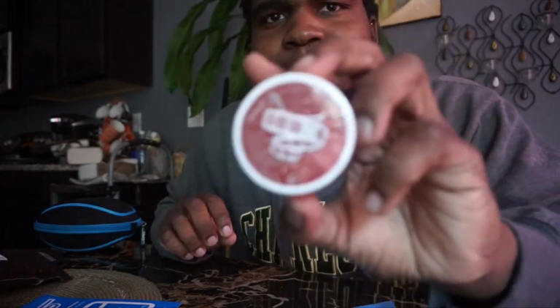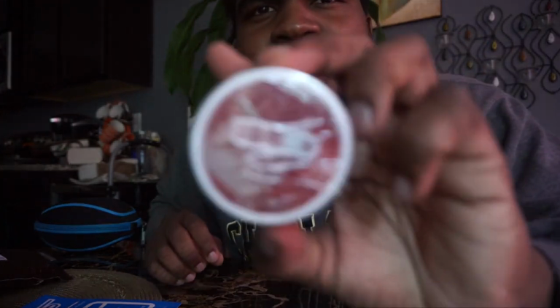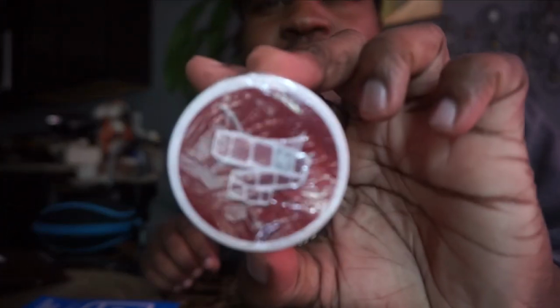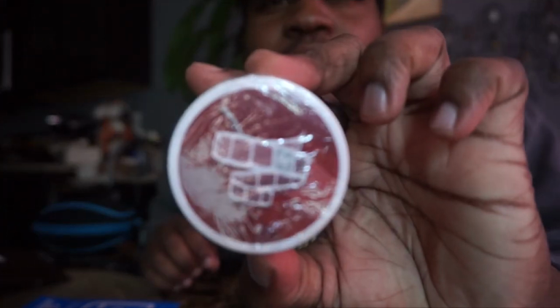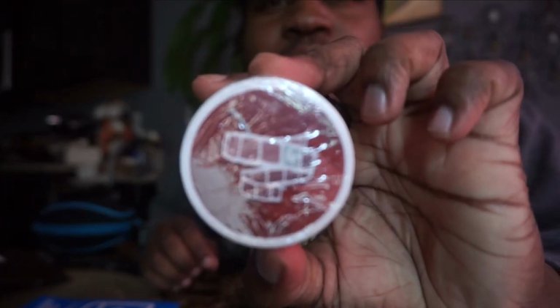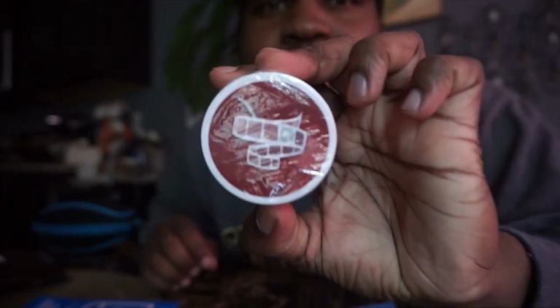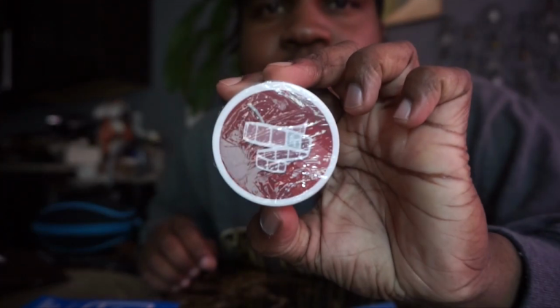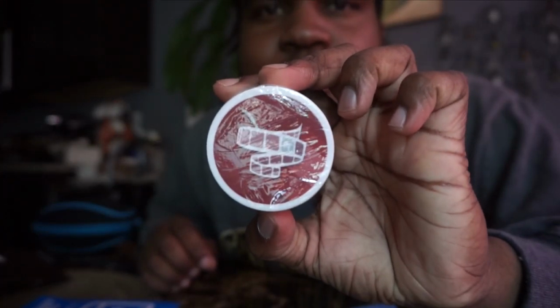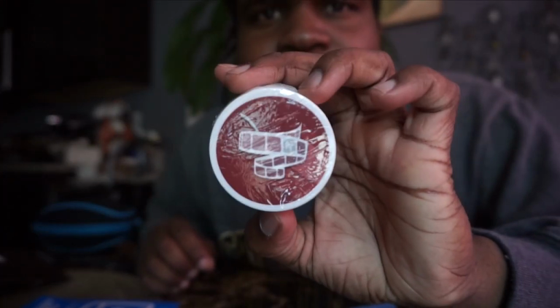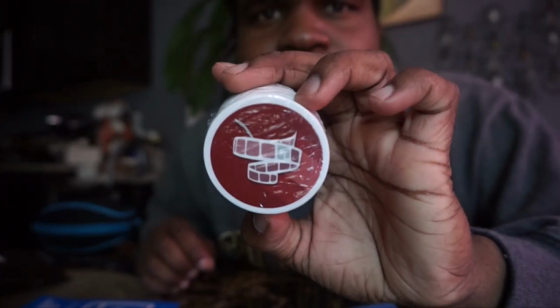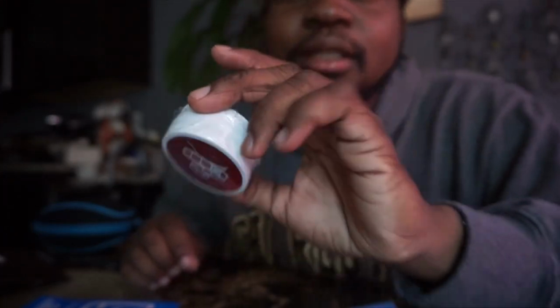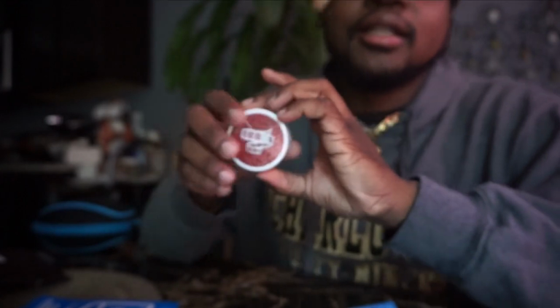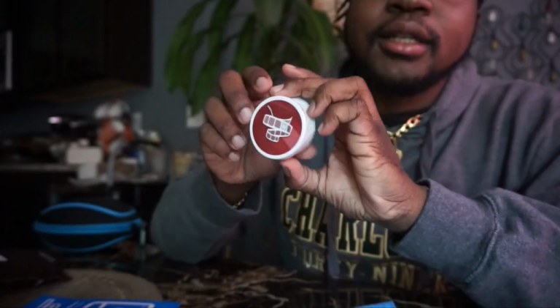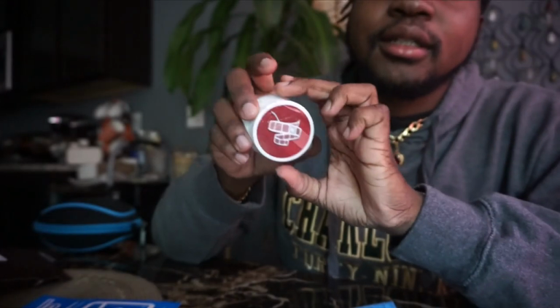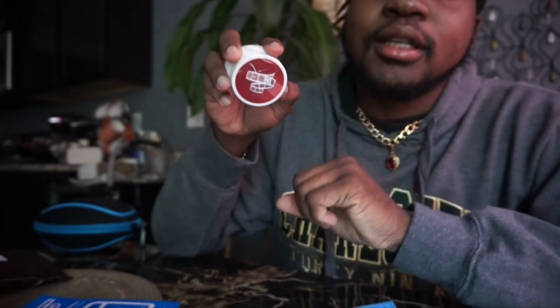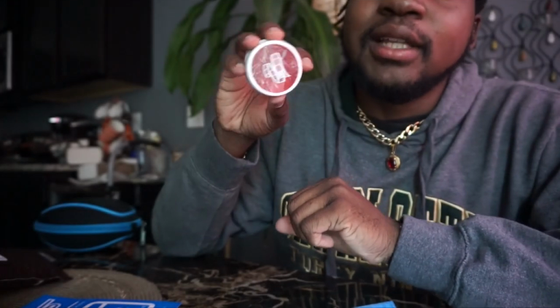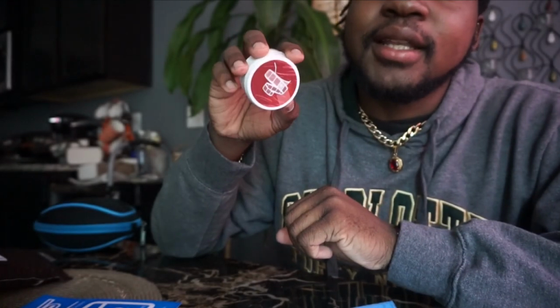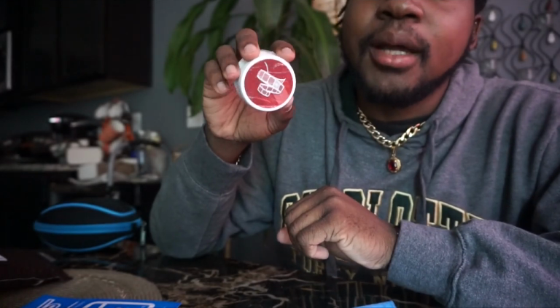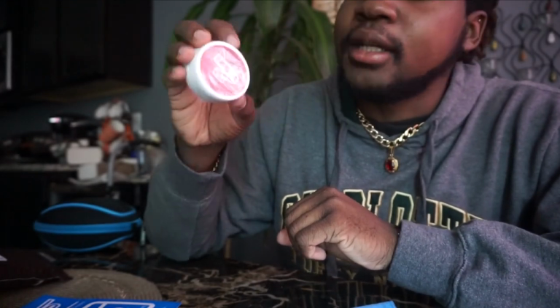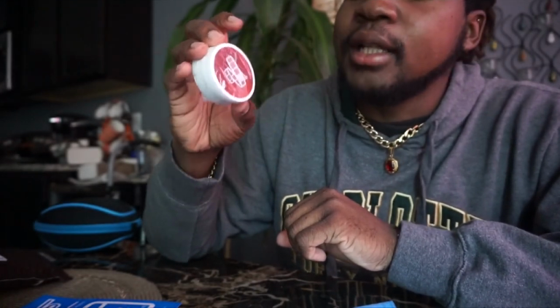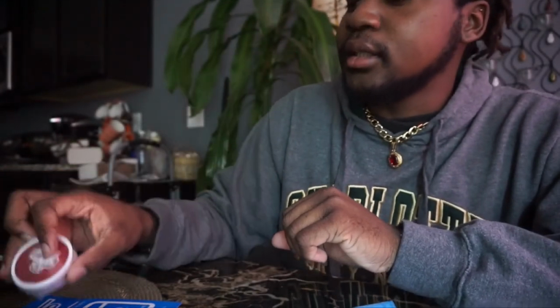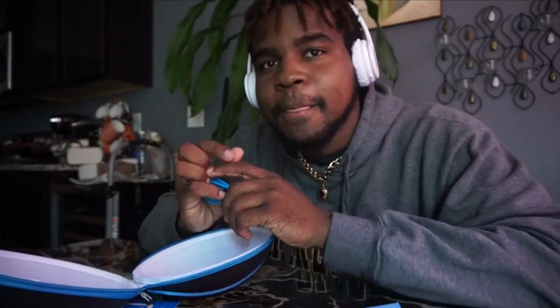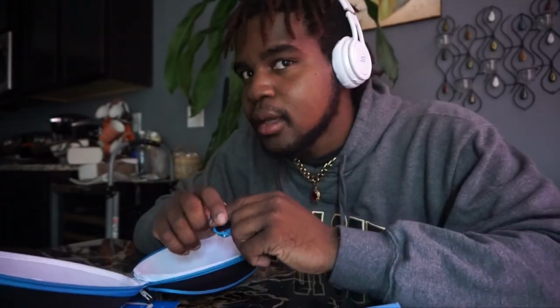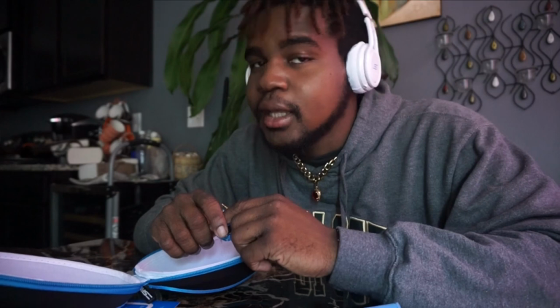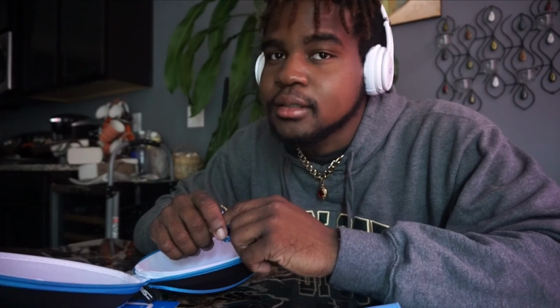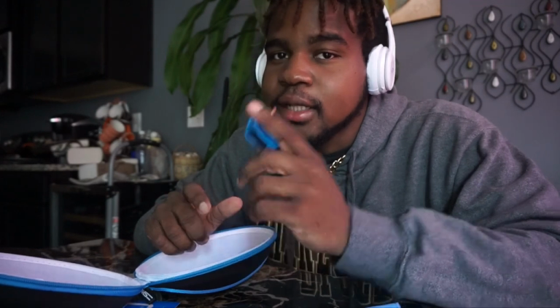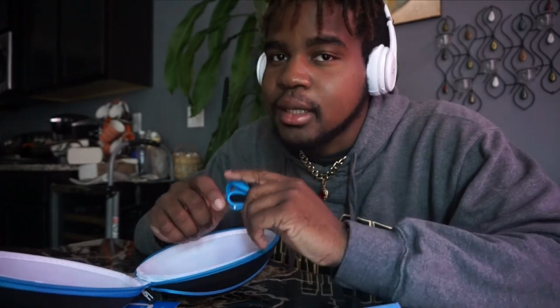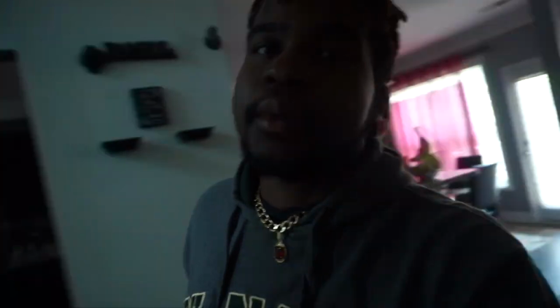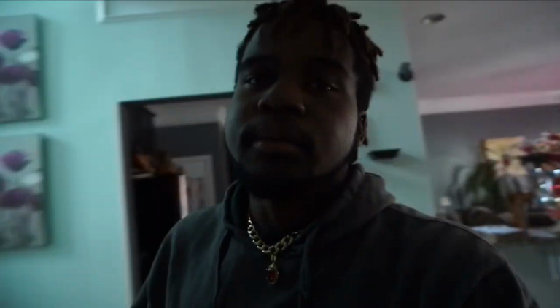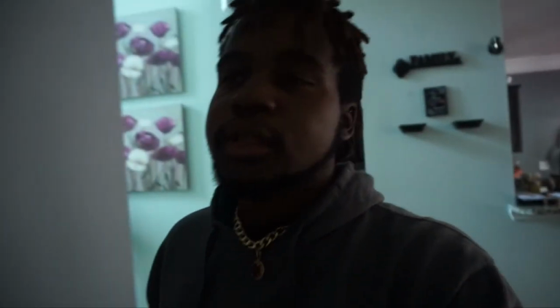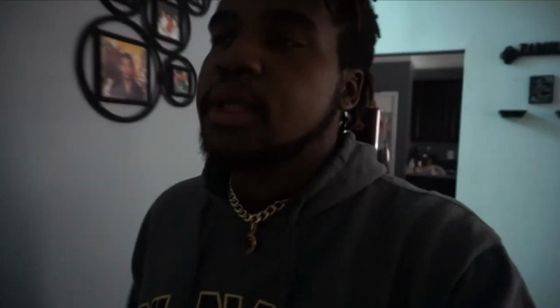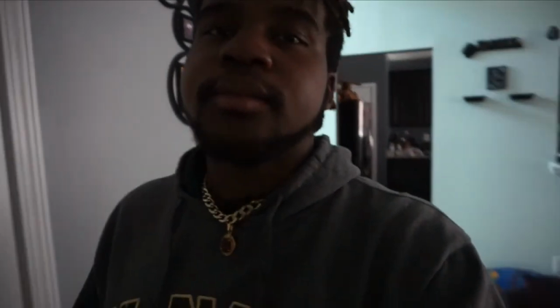And the last thing I got here are roll tape stickers. These are circular and they really stand out. I really like these a lot.